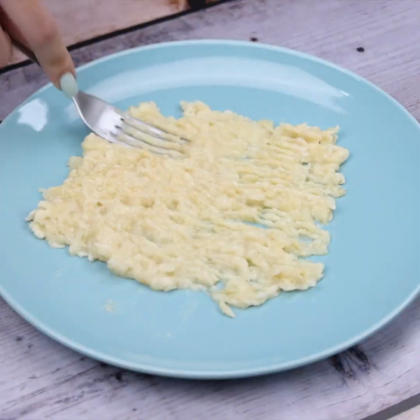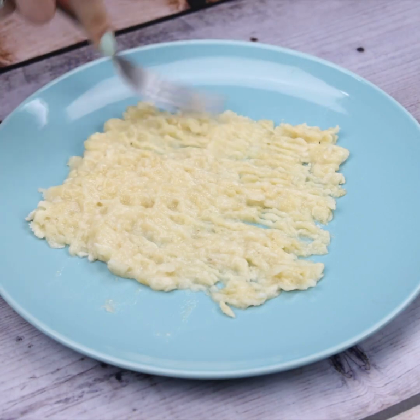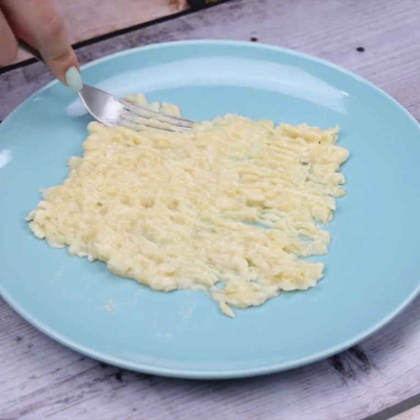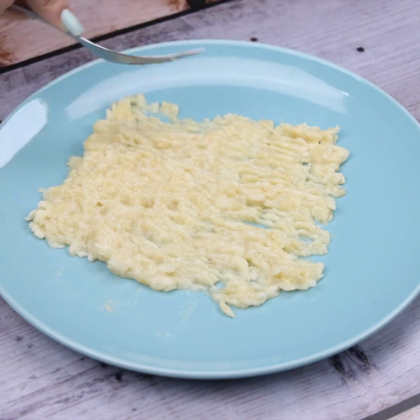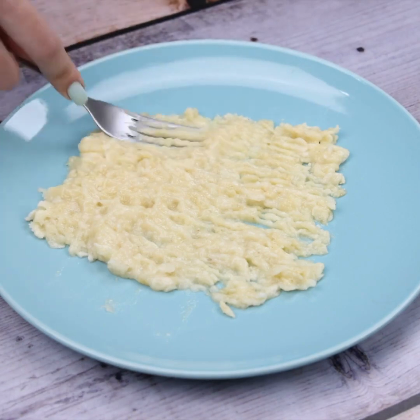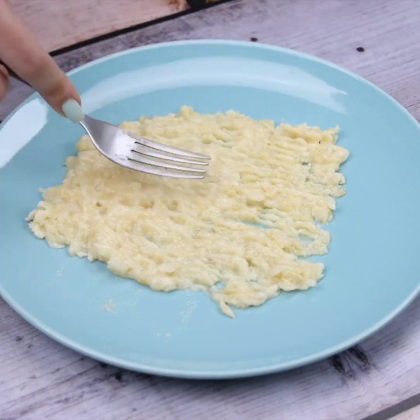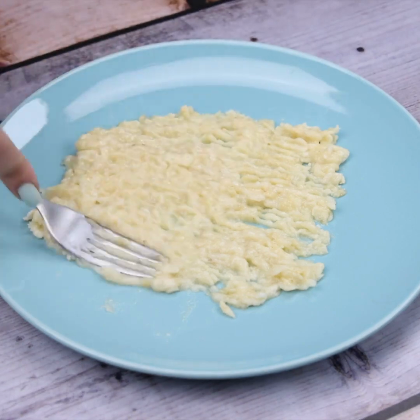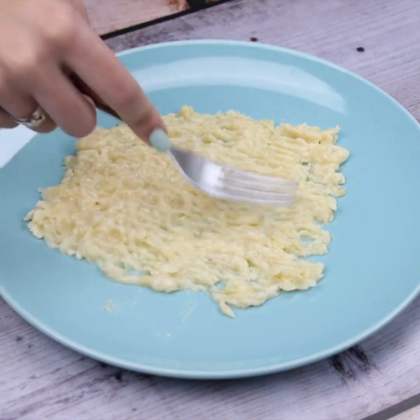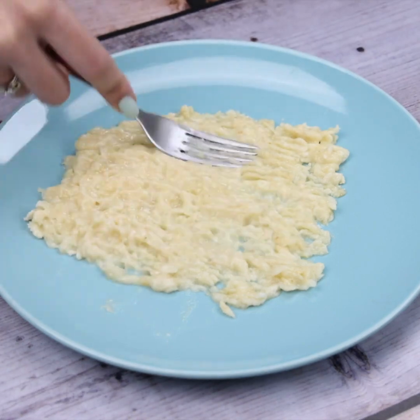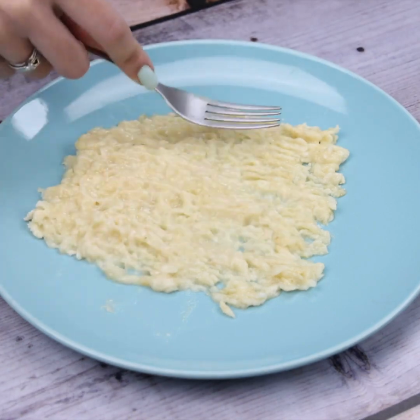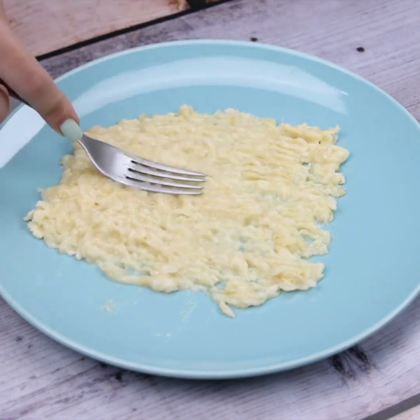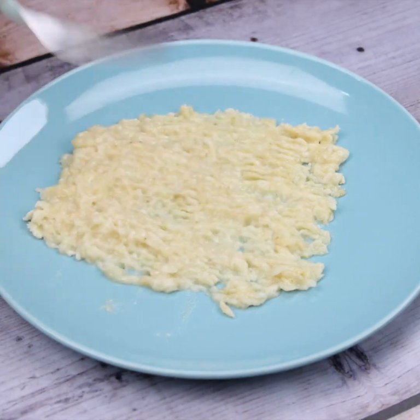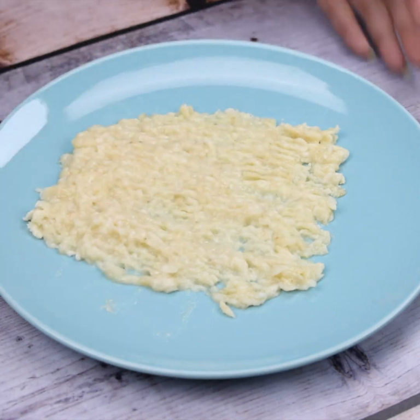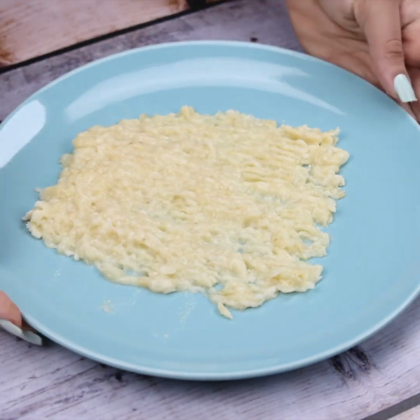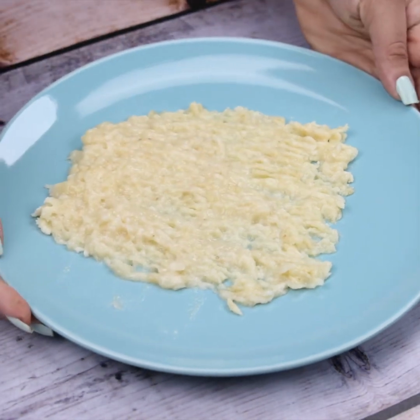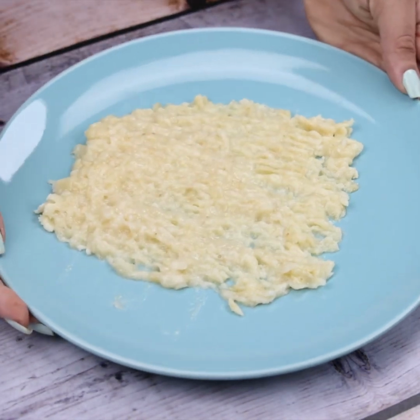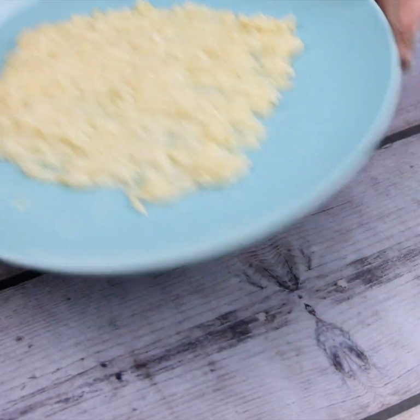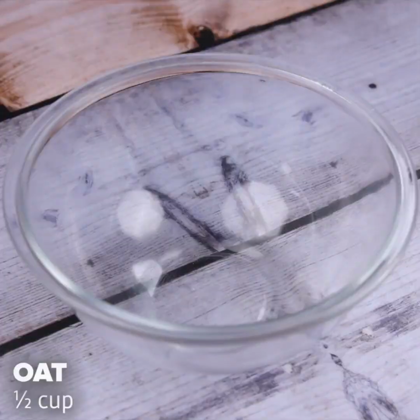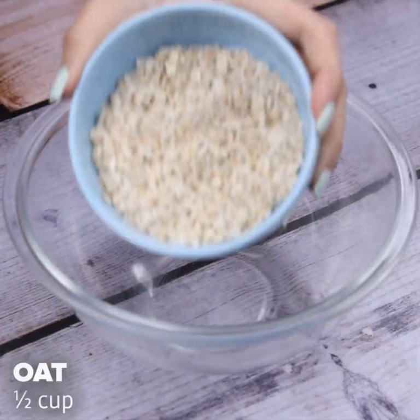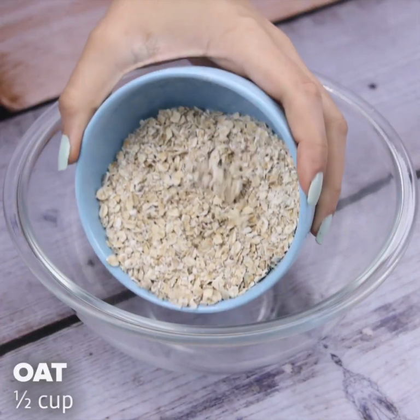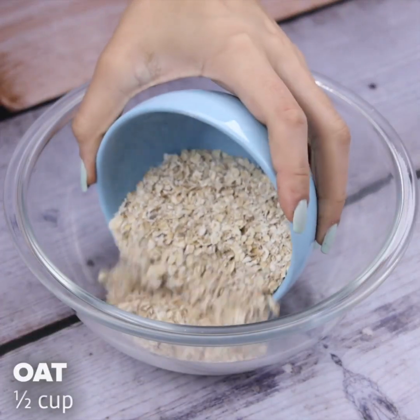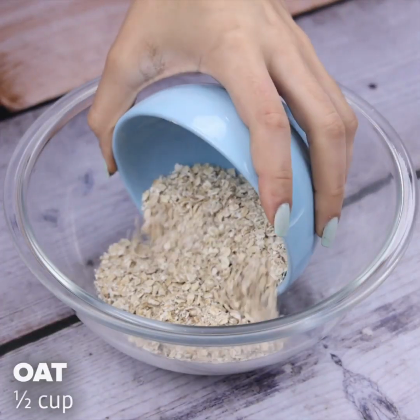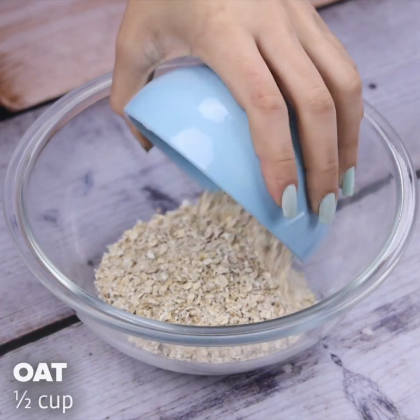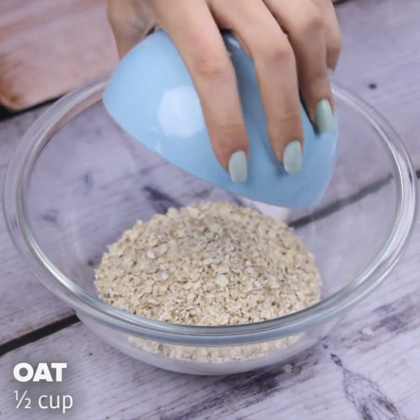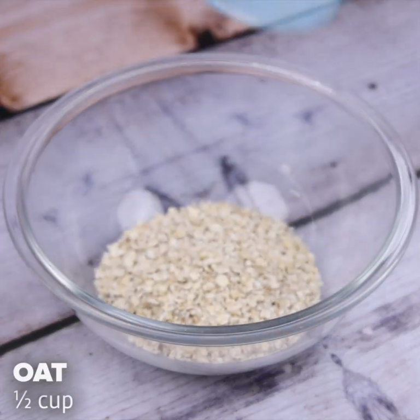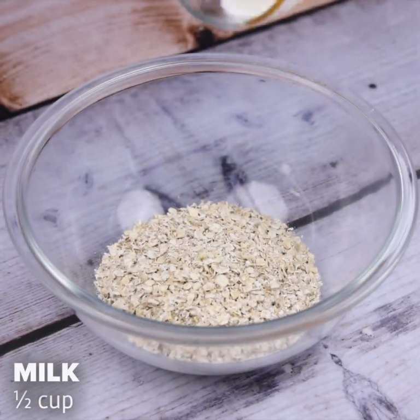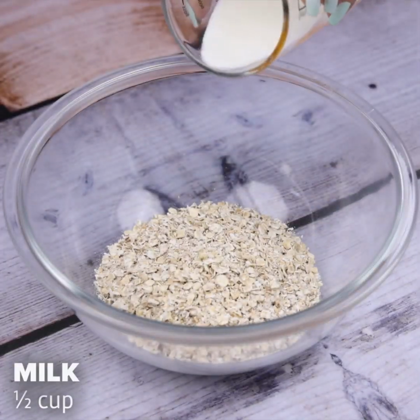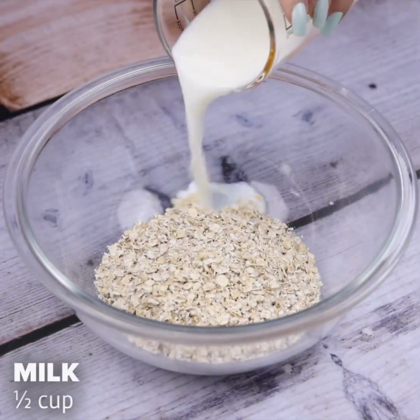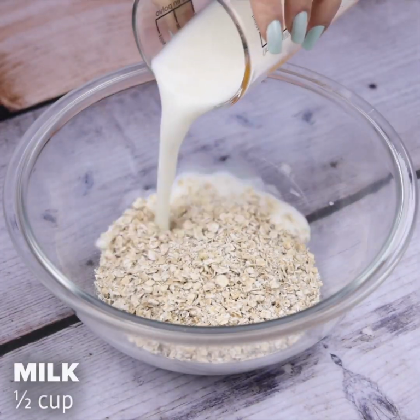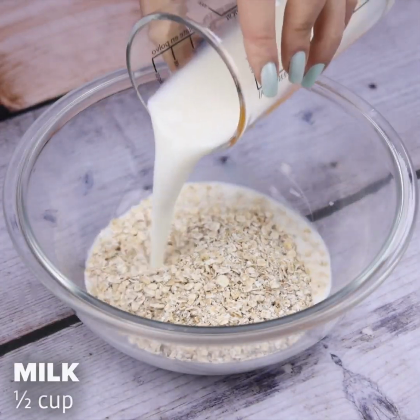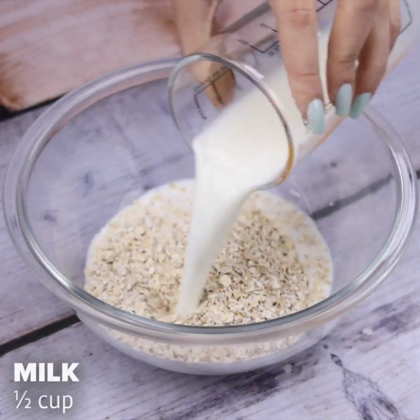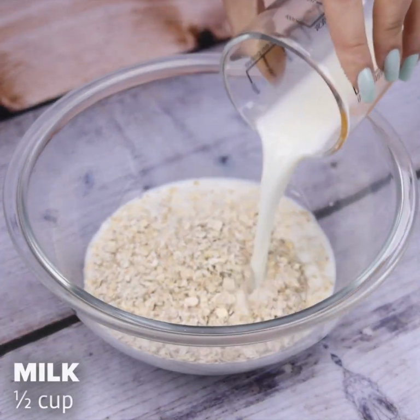Tell me if you have any different recipe for breakfast, I'd love to know. Then I will add half a cup of oatmeal and half a cup of milk in a container and I will stir well to mix.